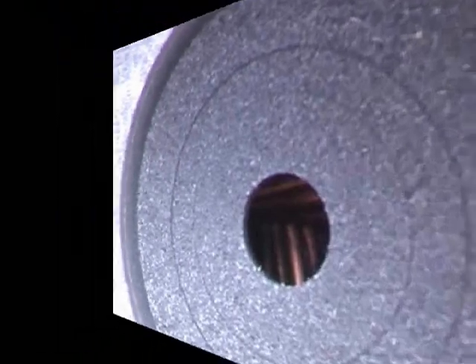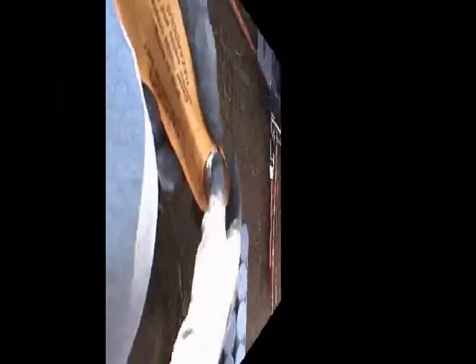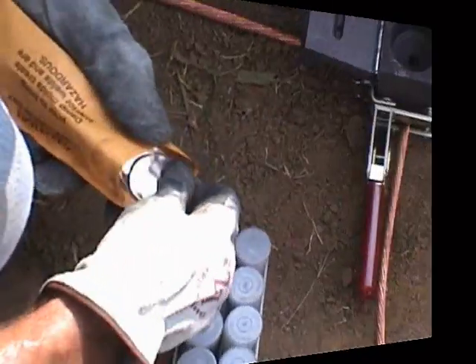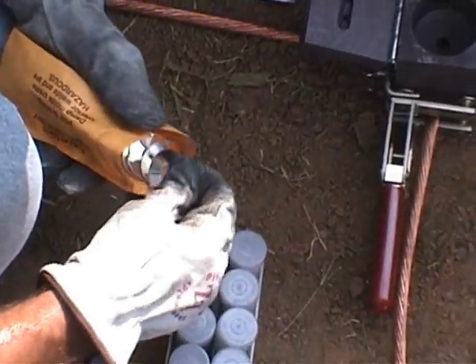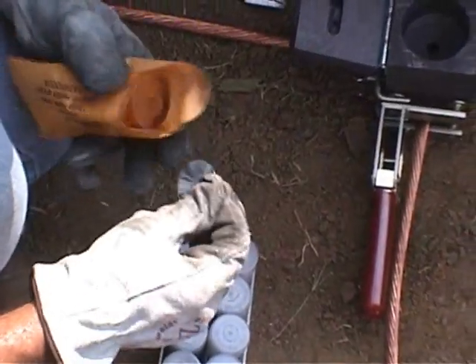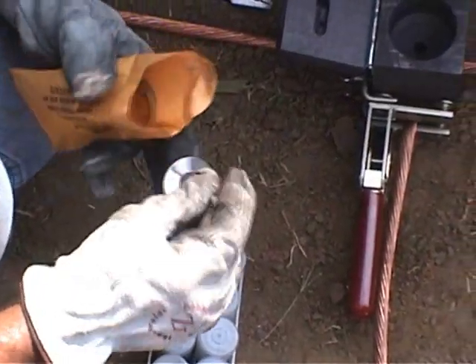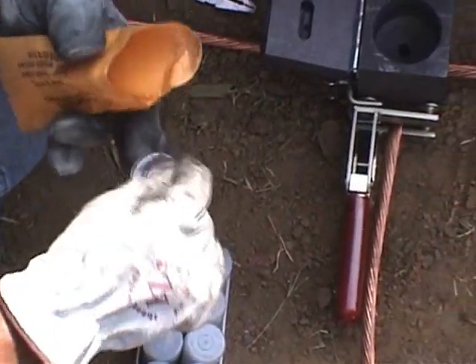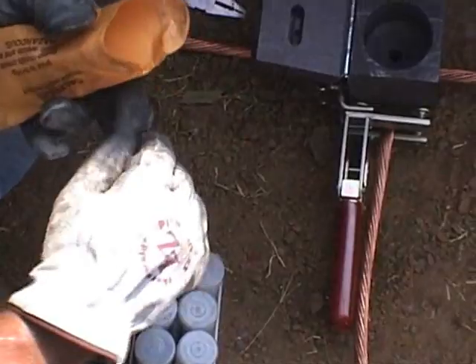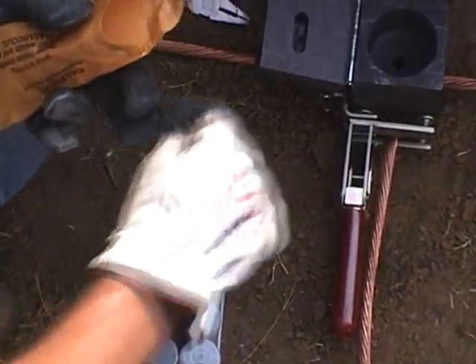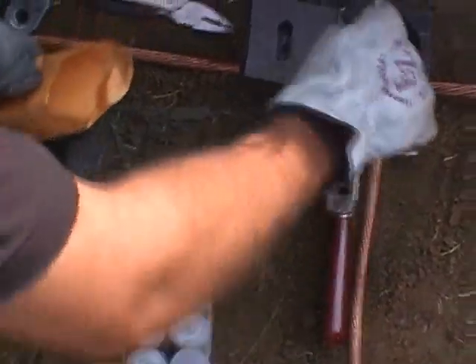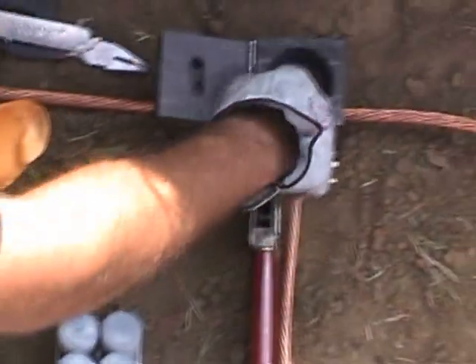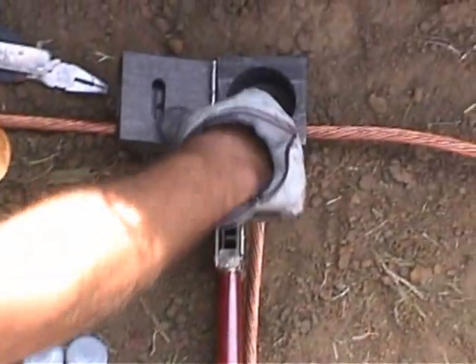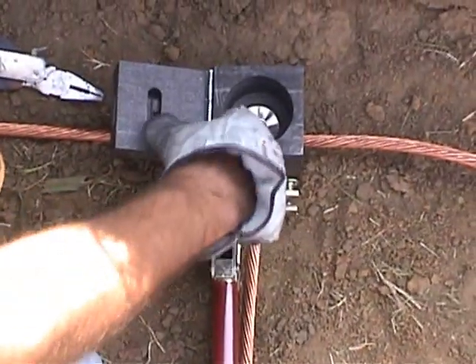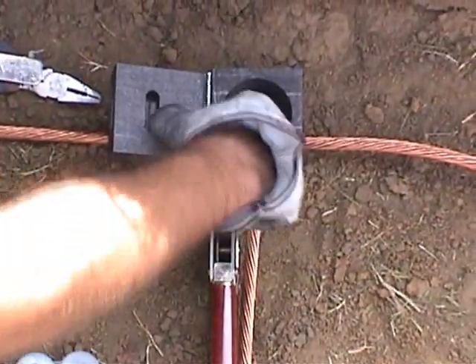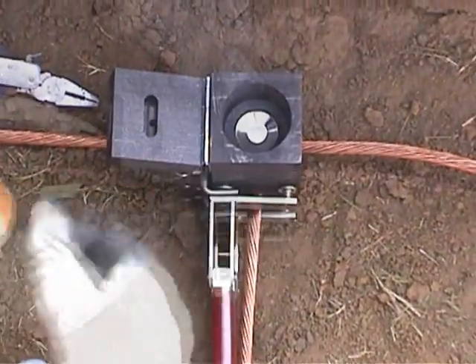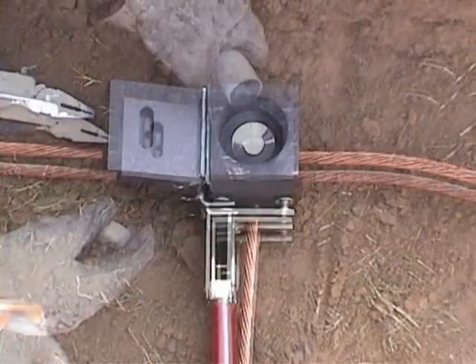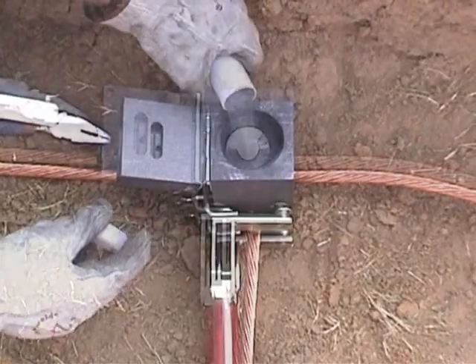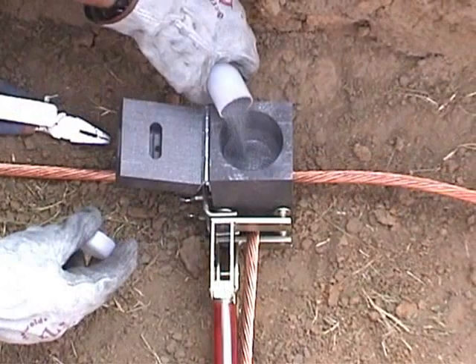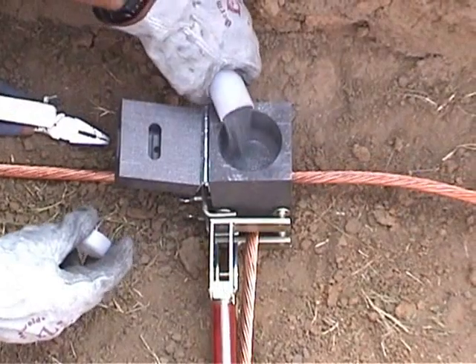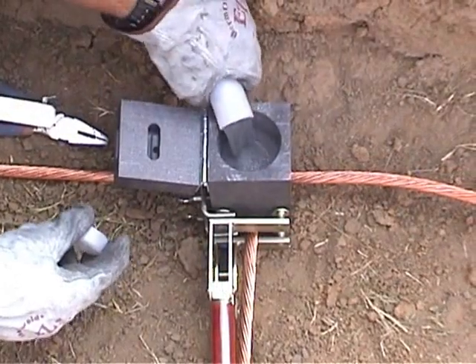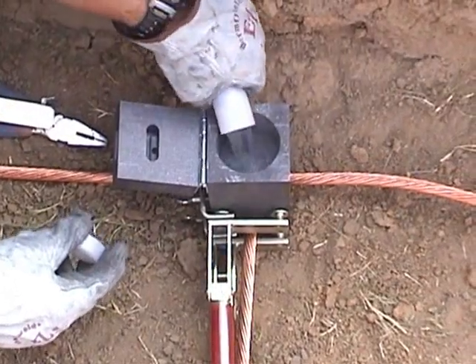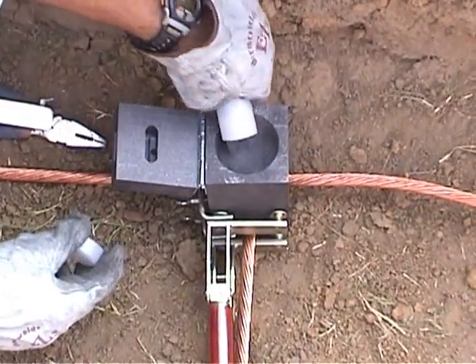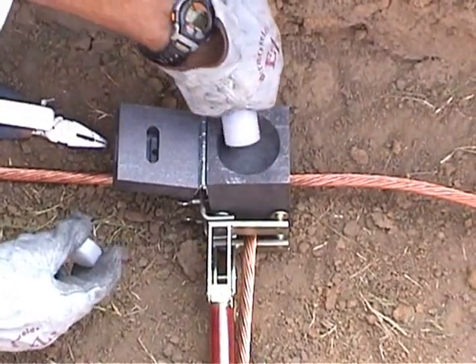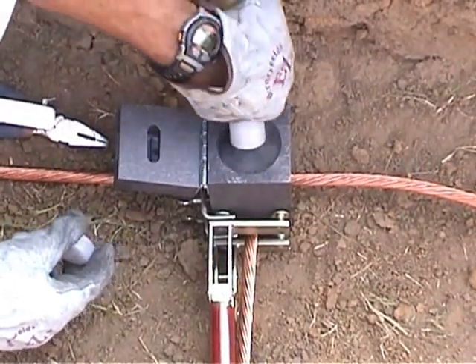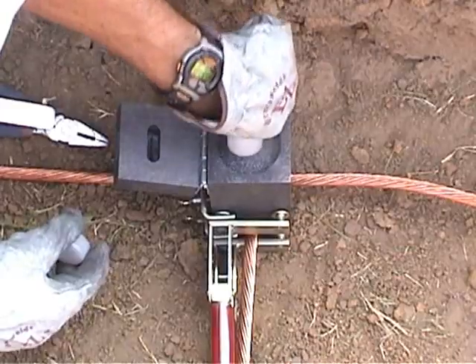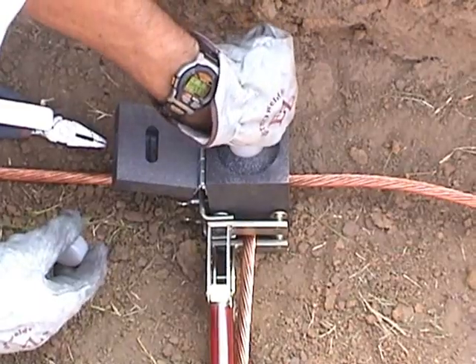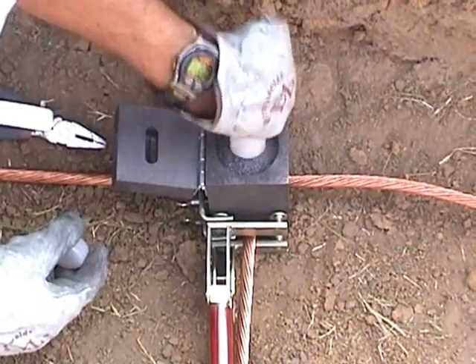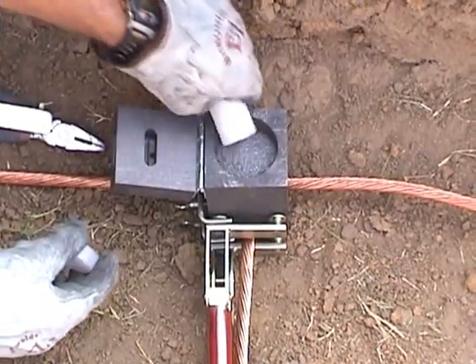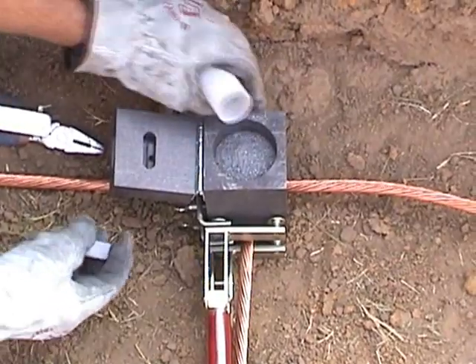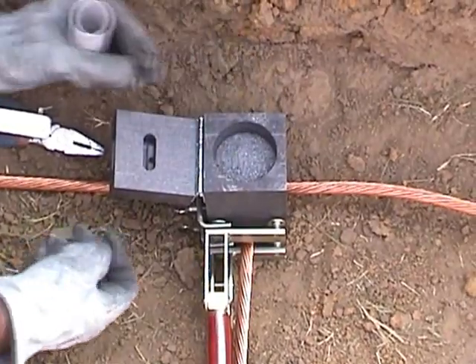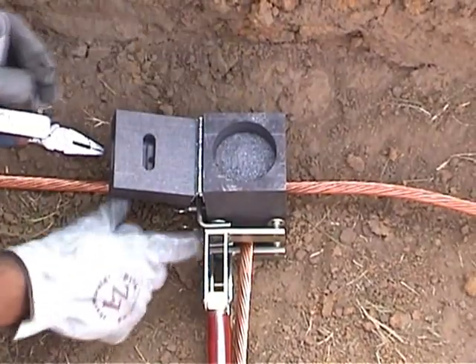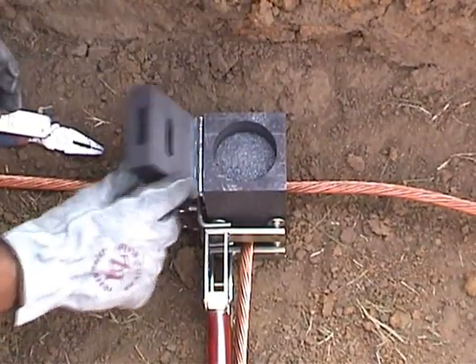The next step is placing the steel disc into the mold. Make sure it is seated properly. Then open the proper container of weld metal and pour it into the mold. Close the lid.